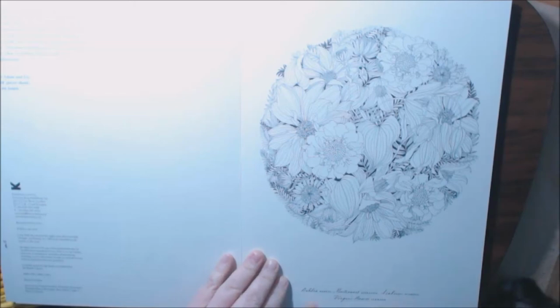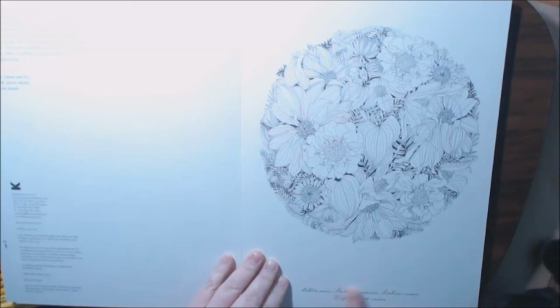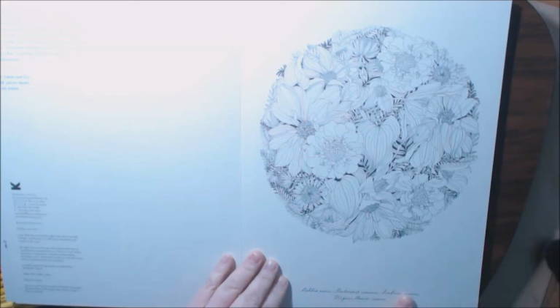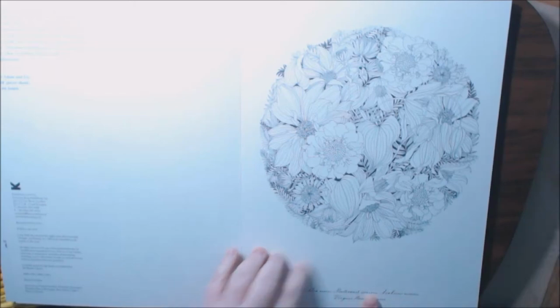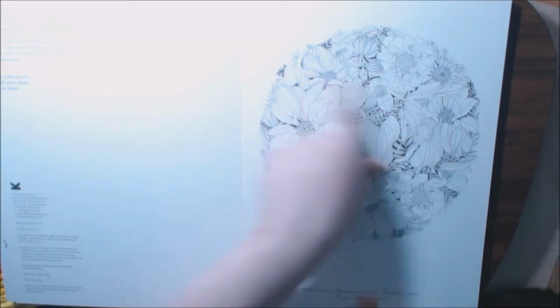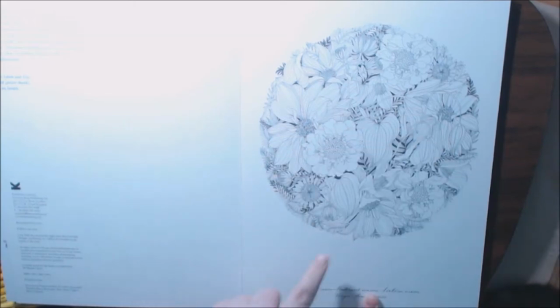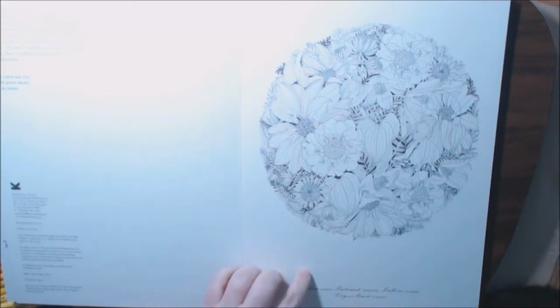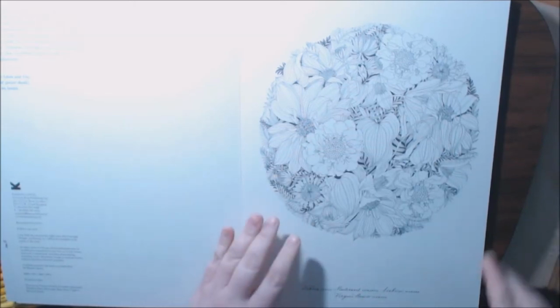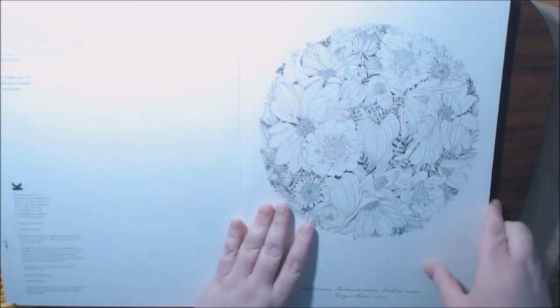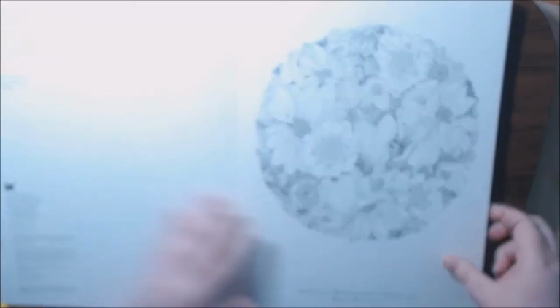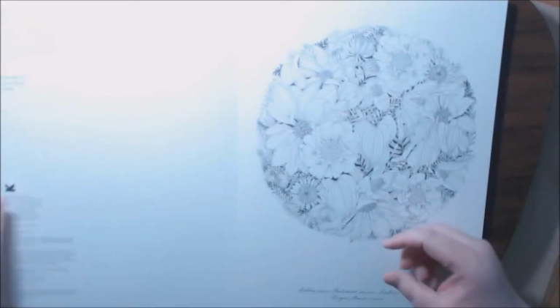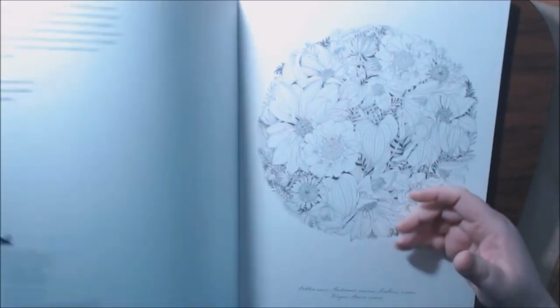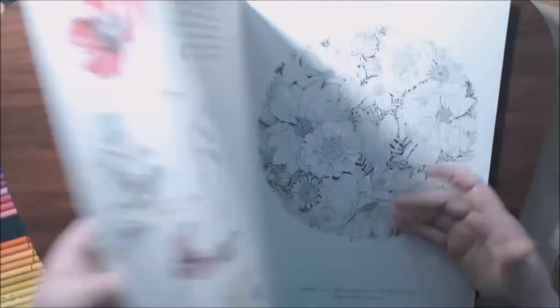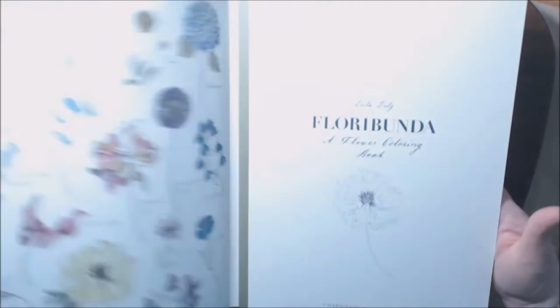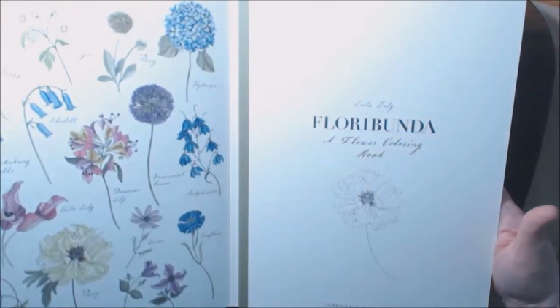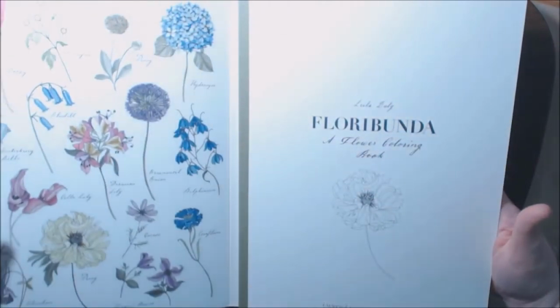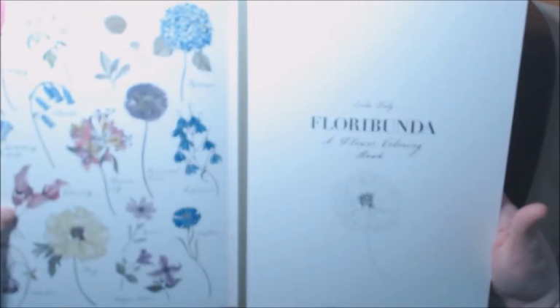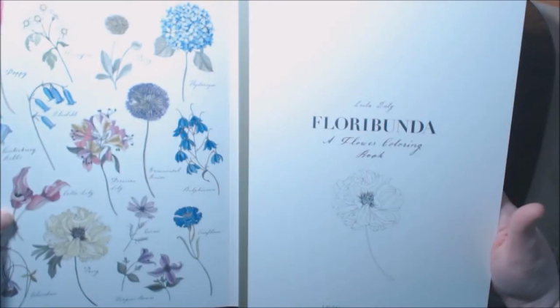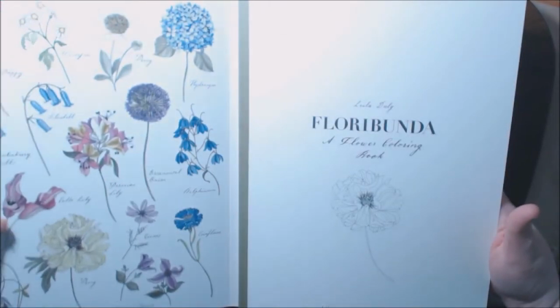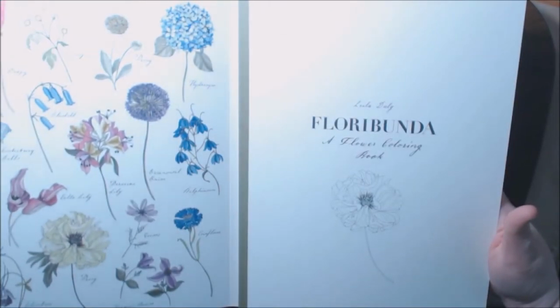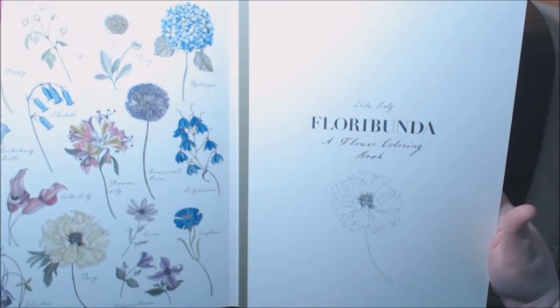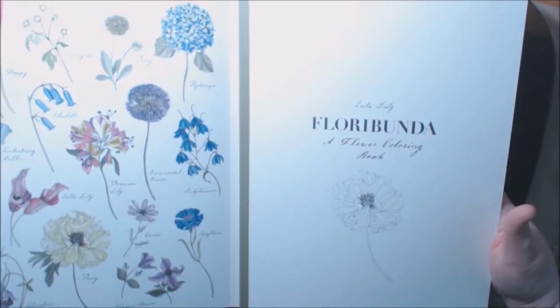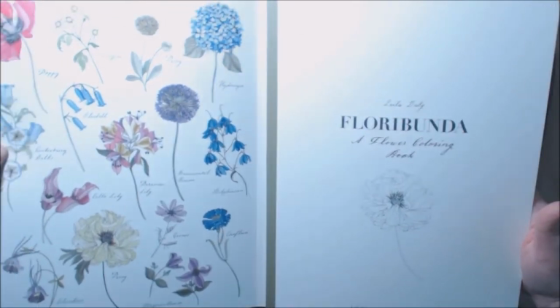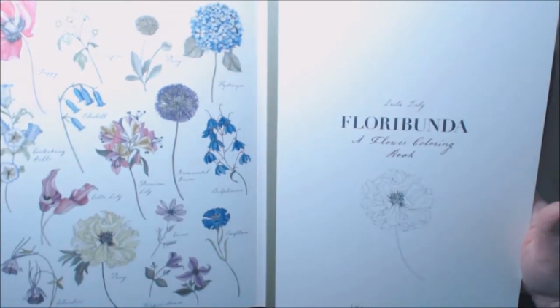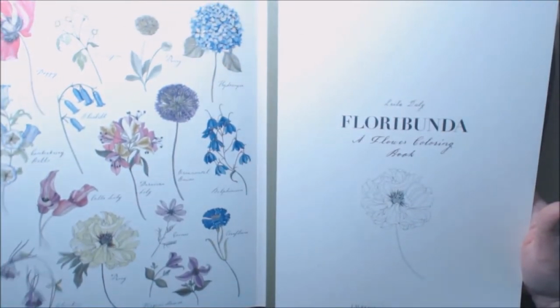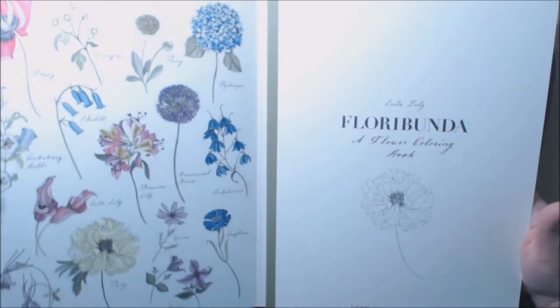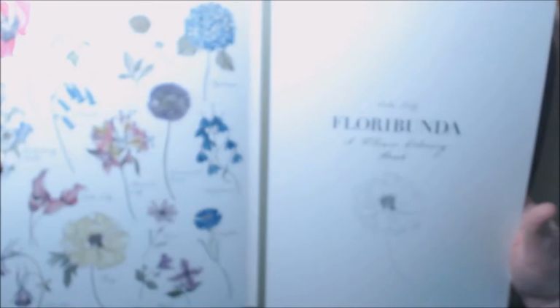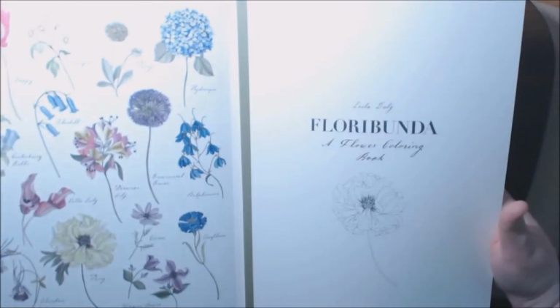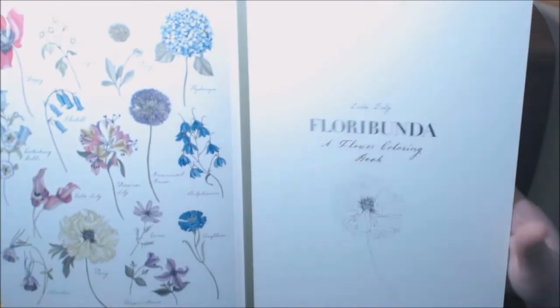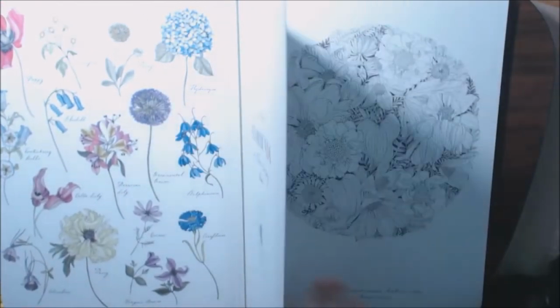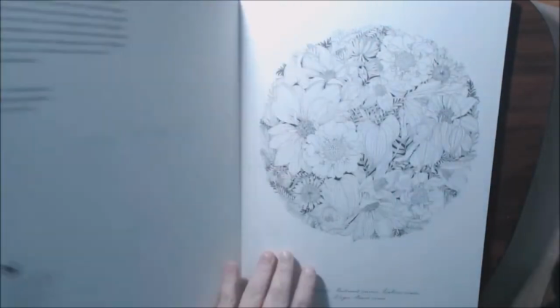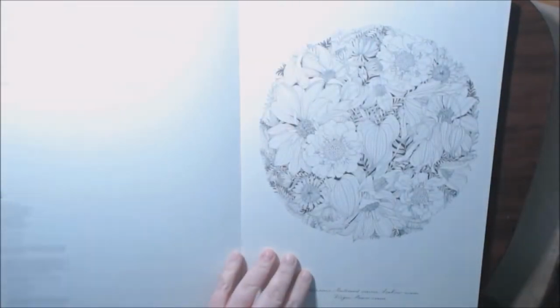They have down here what the flowers are in here. So you can go, like I said, the front or the back cover and color them like the examples or use your own imagination — color them however you want.